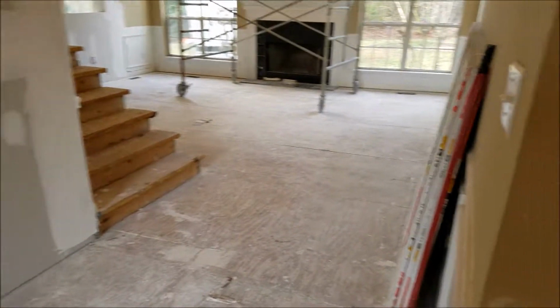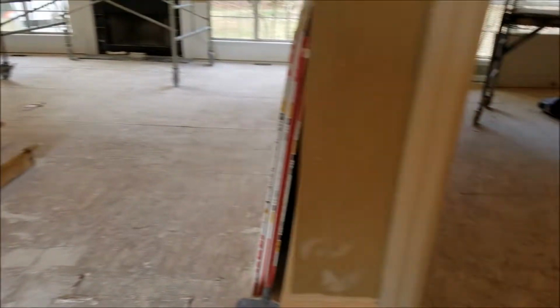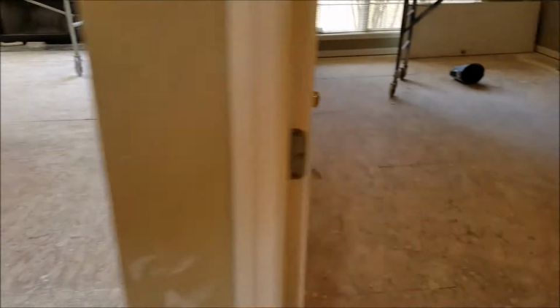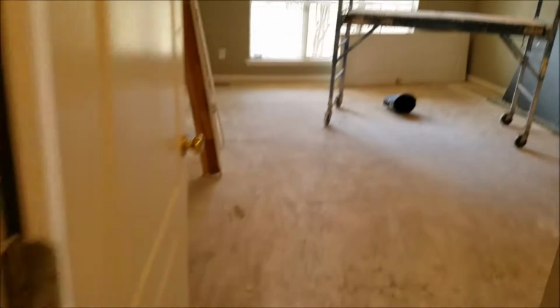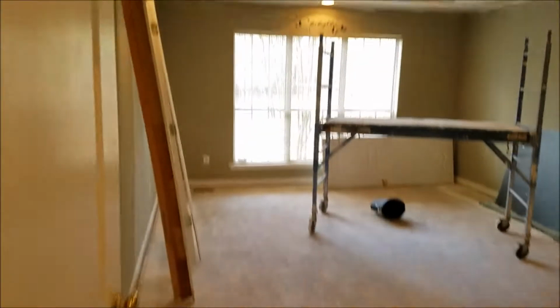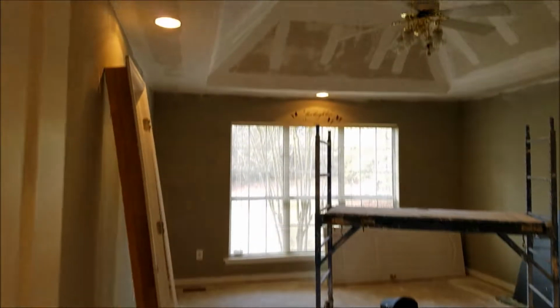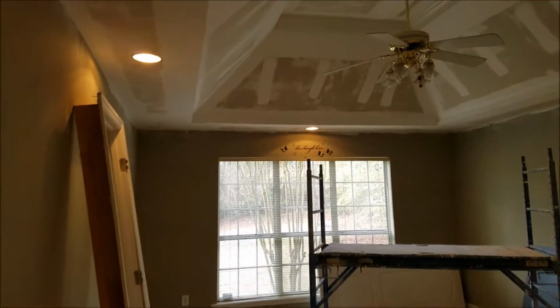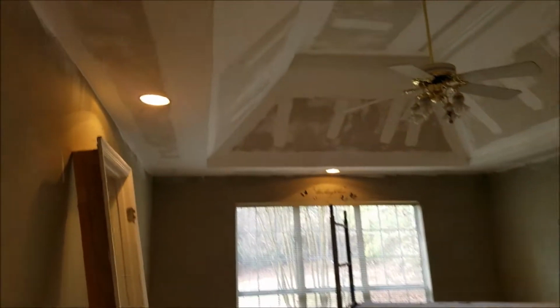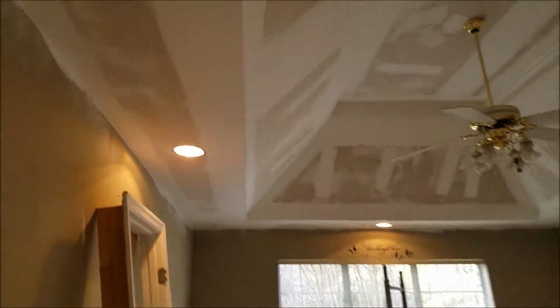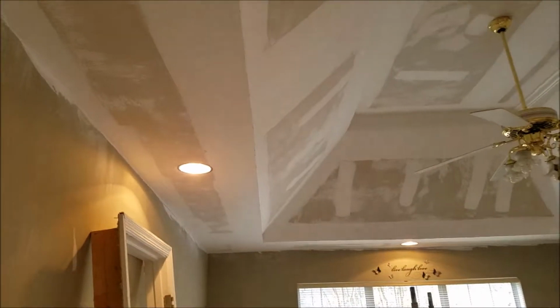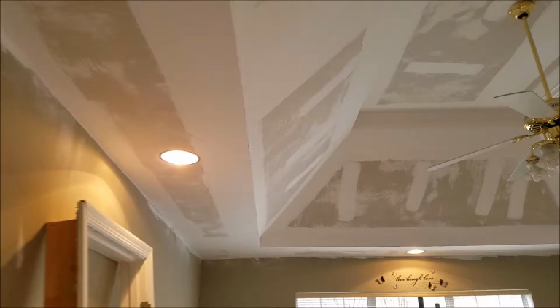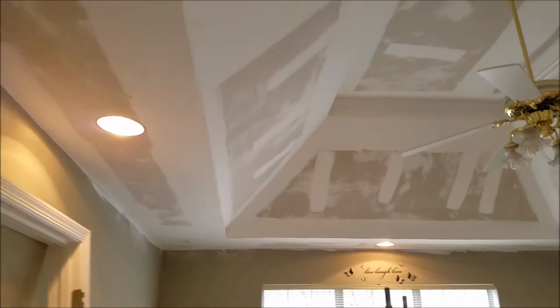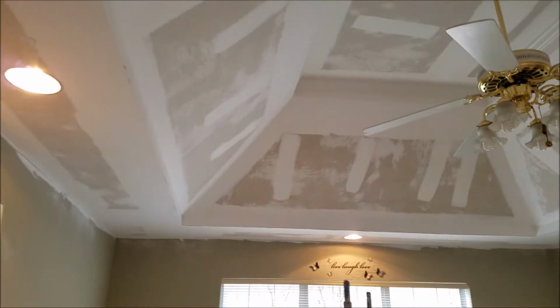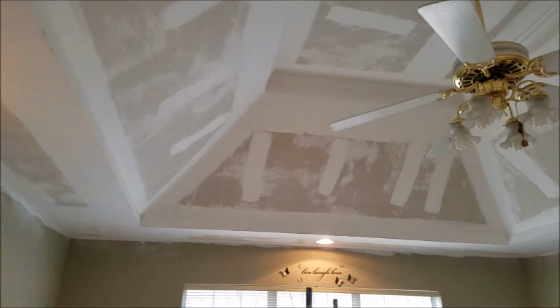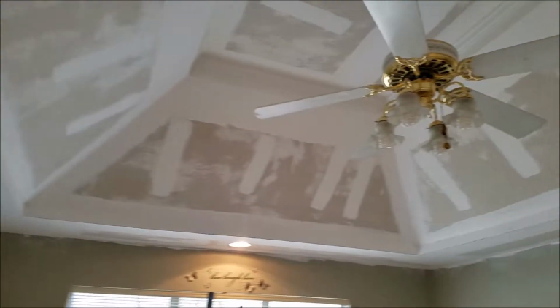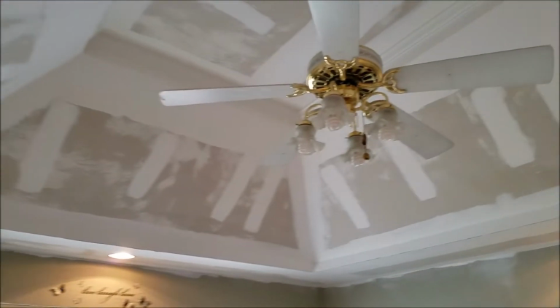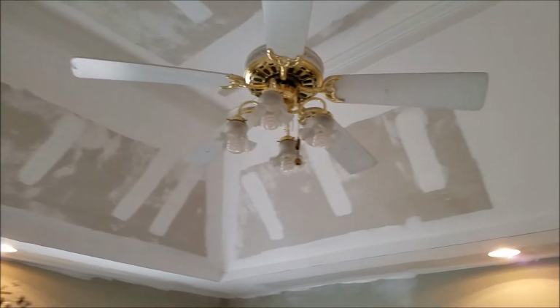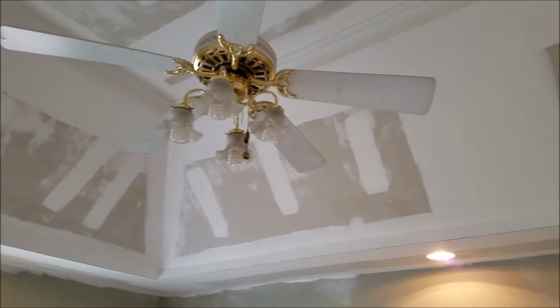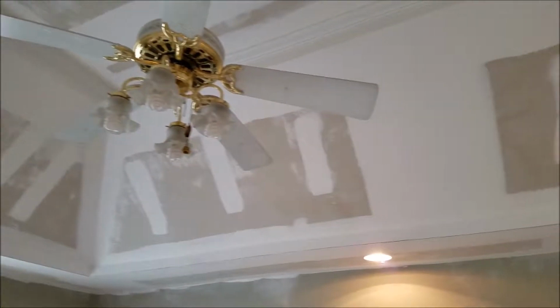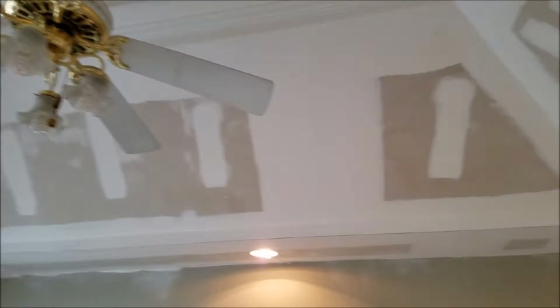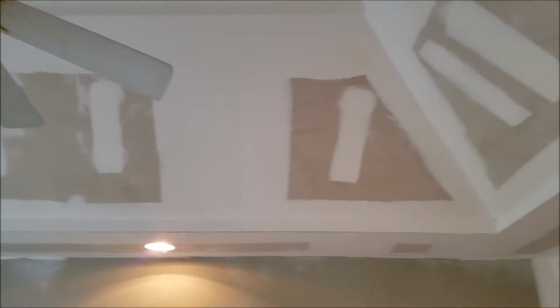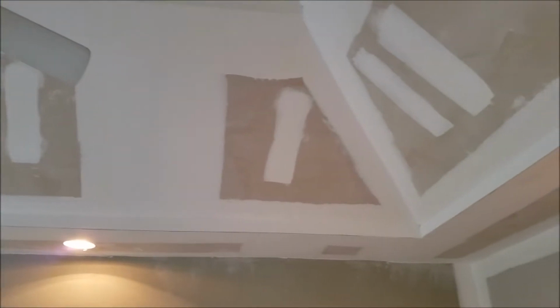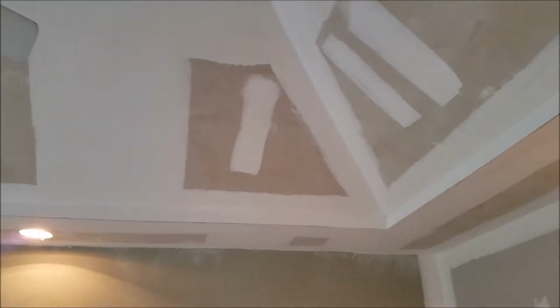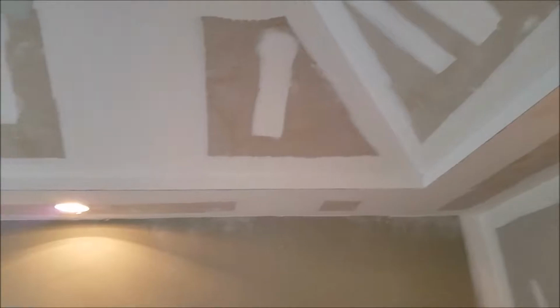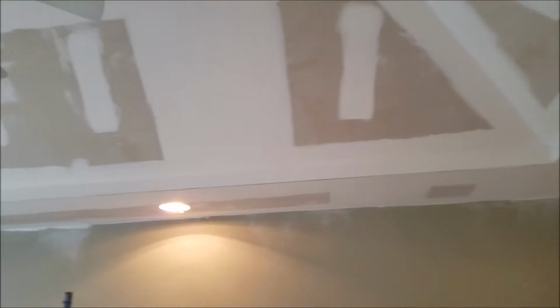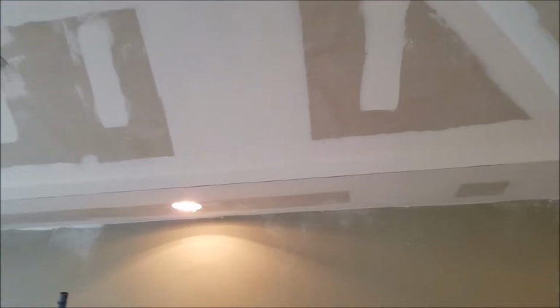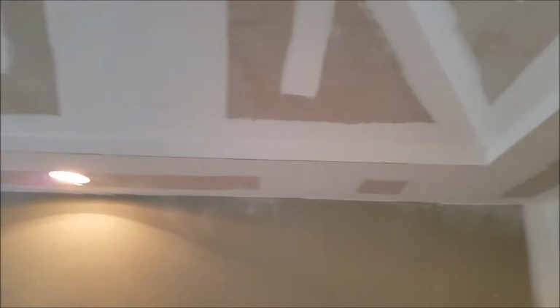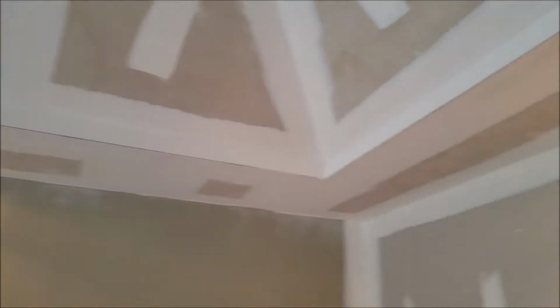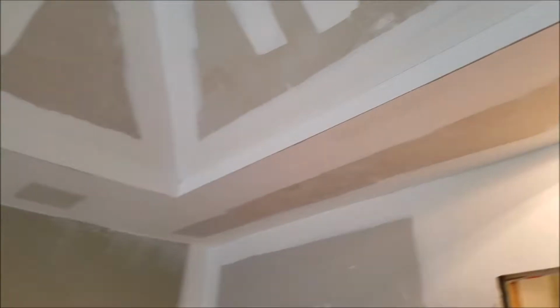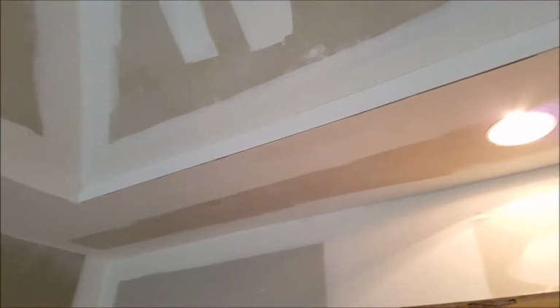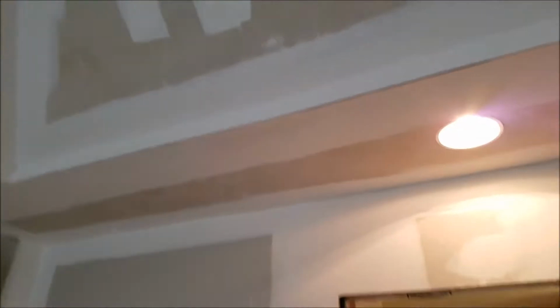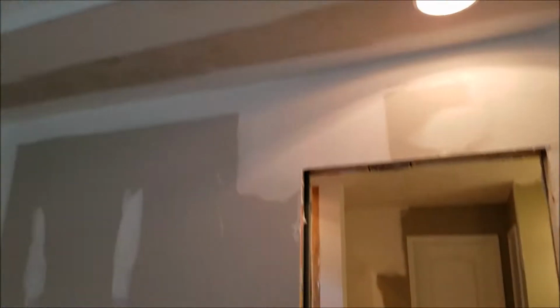Going into the master area. Once again you can see the can lights. My boys Zay and his sheet rockers have really got this place looking a lot better since the popcorn ceiling is gone.